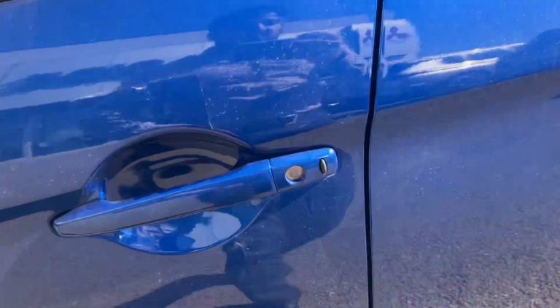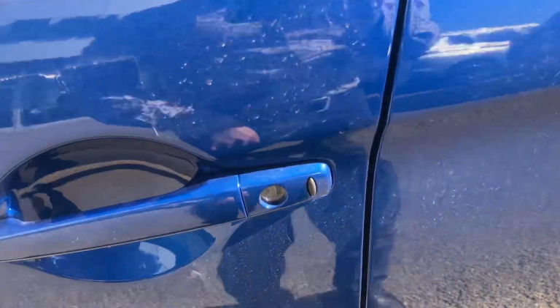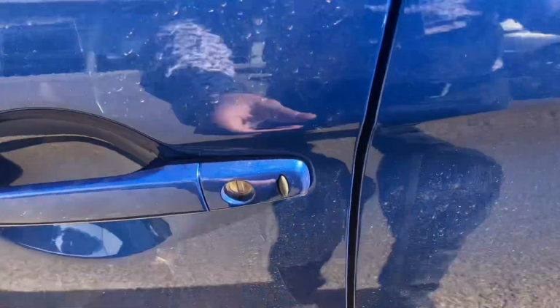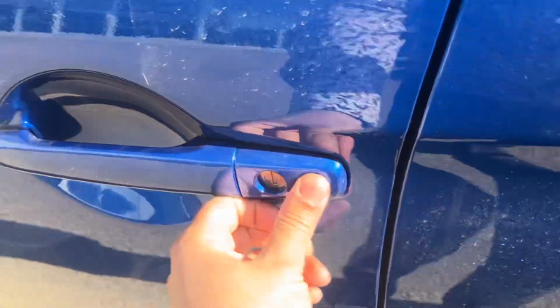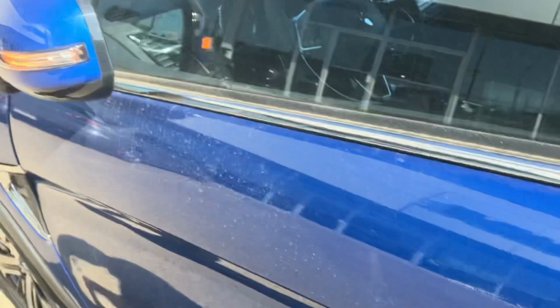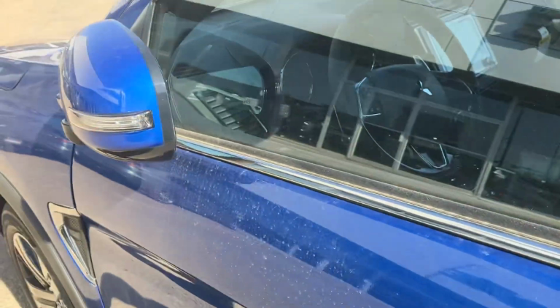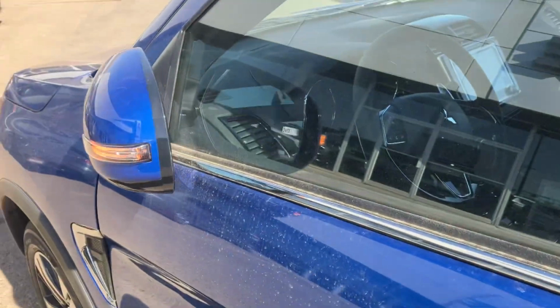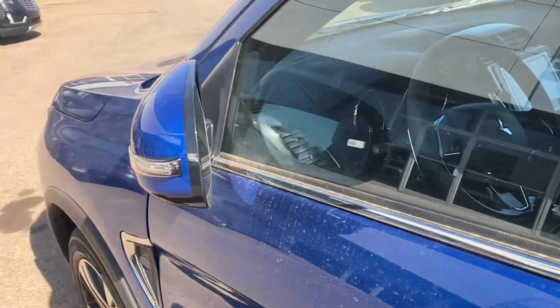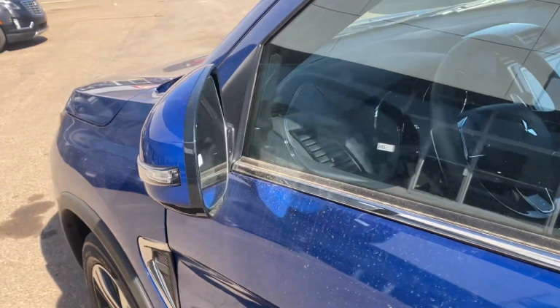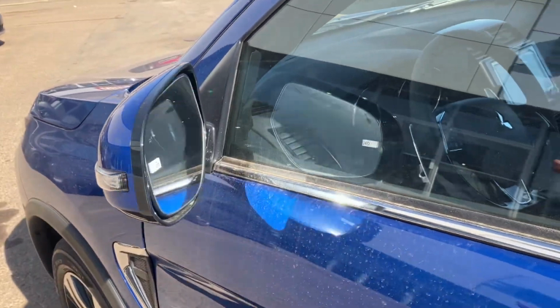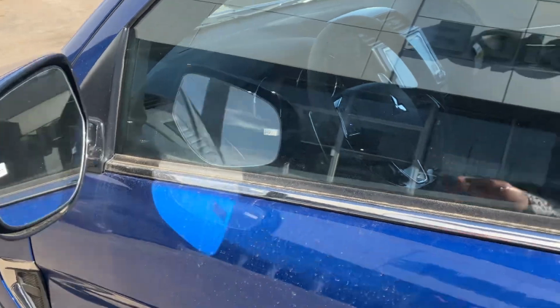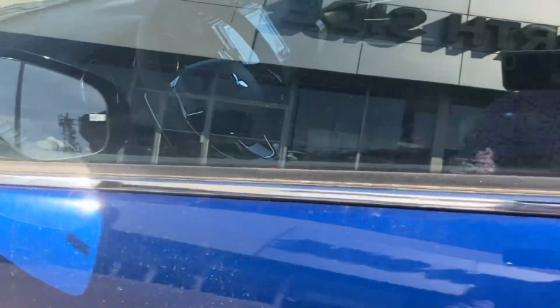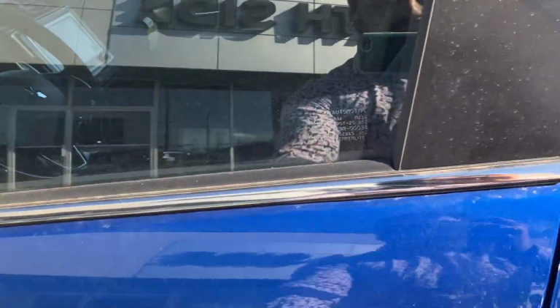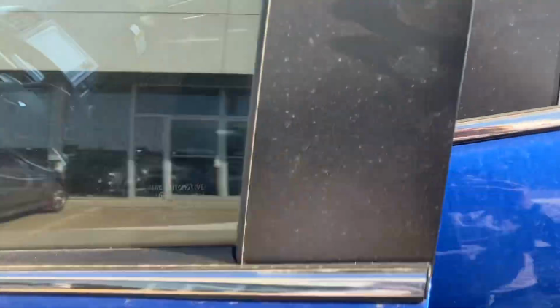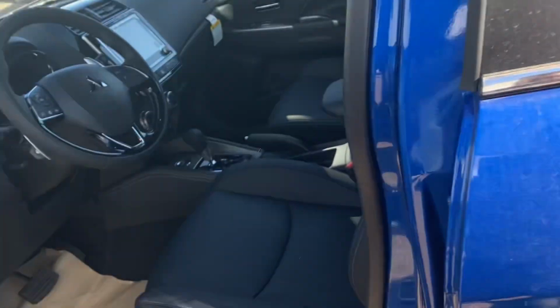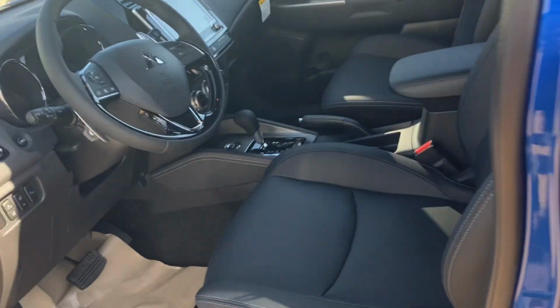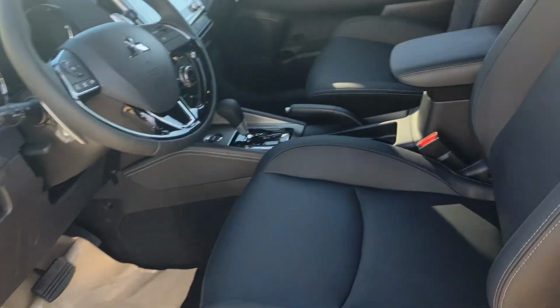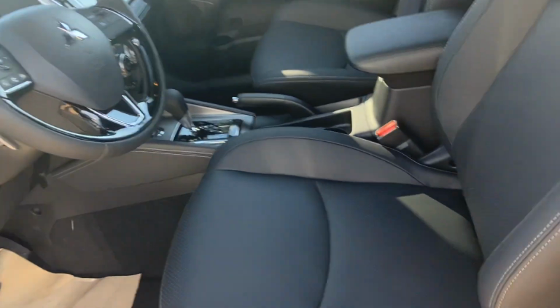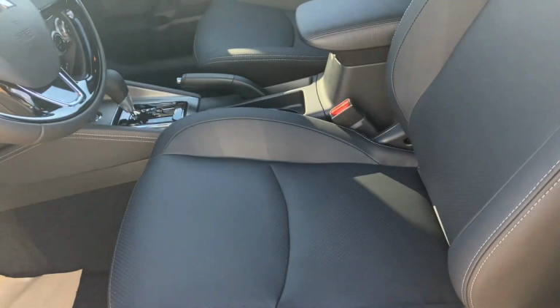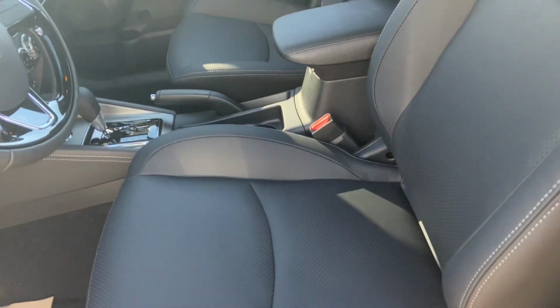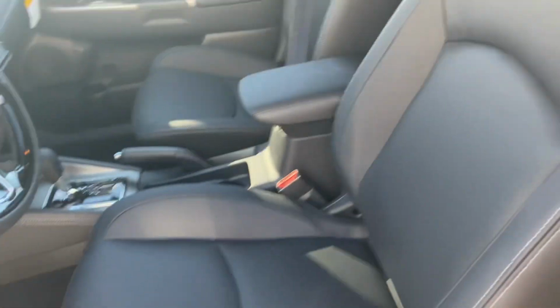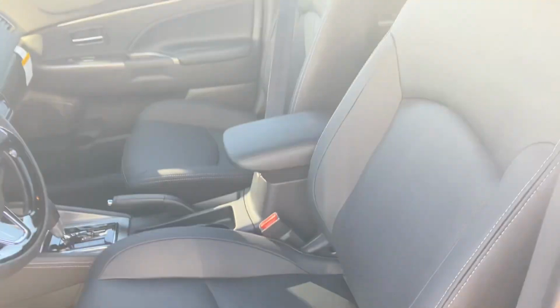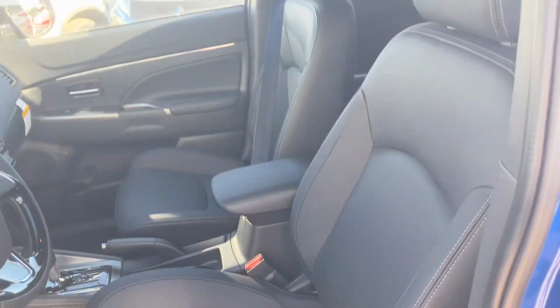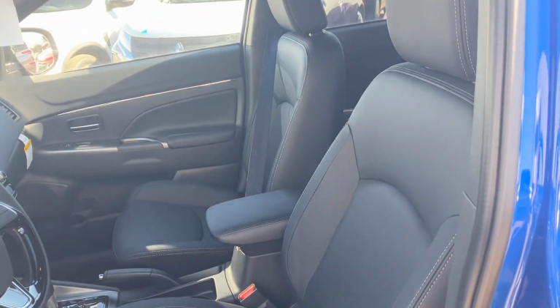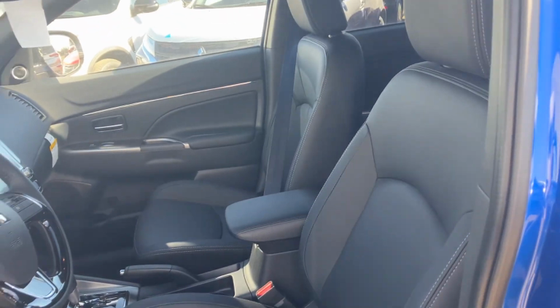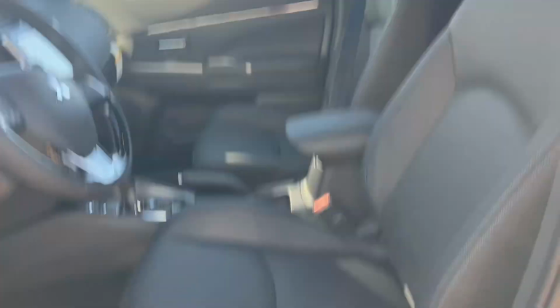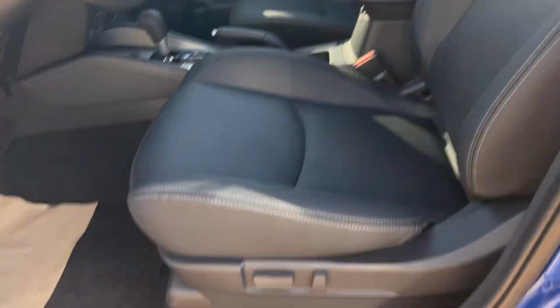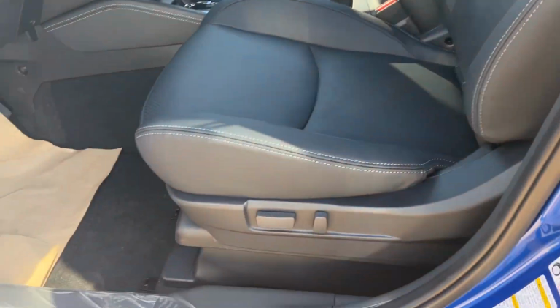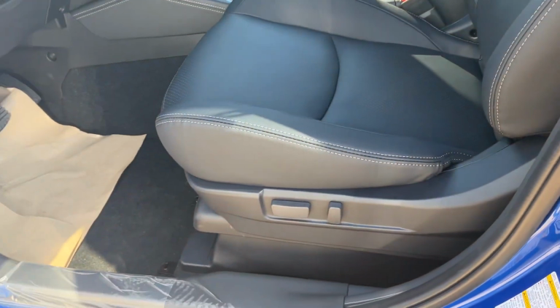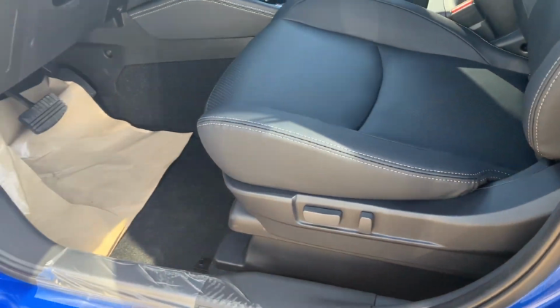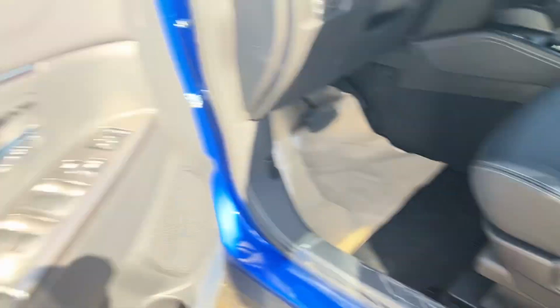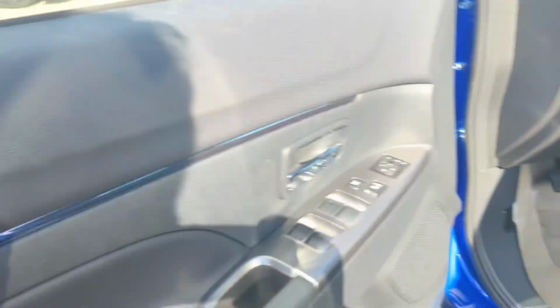Now I can actually keep the key in my pocket and just walk up to the door and give it a click to unlock. The power folding mirrors will let me know, and I can hop right on in.